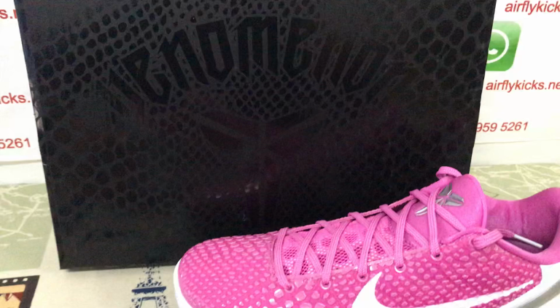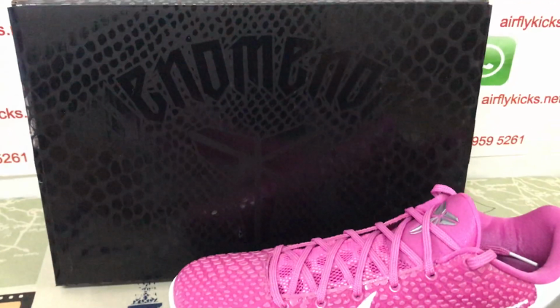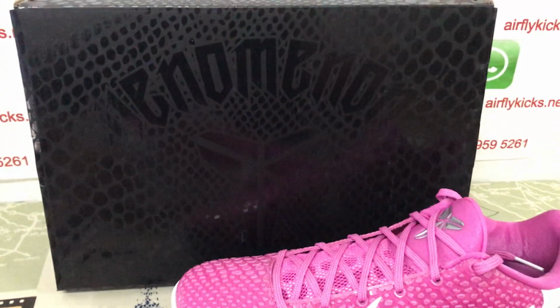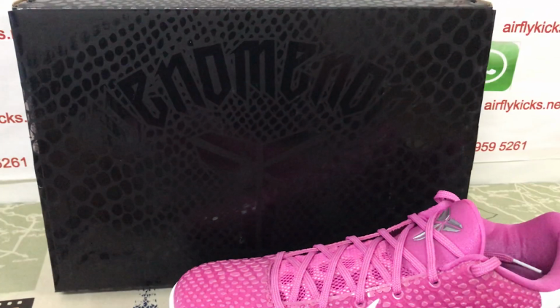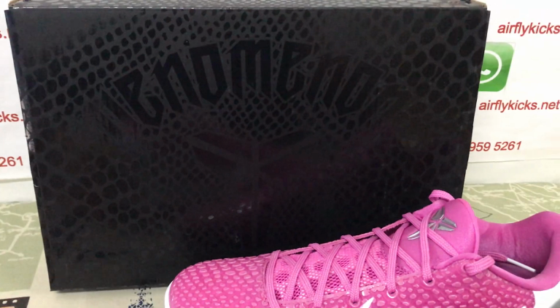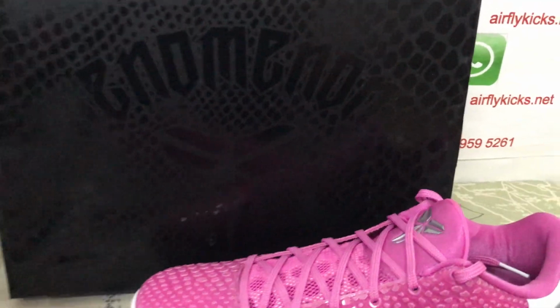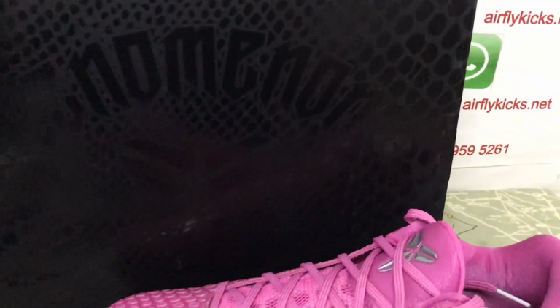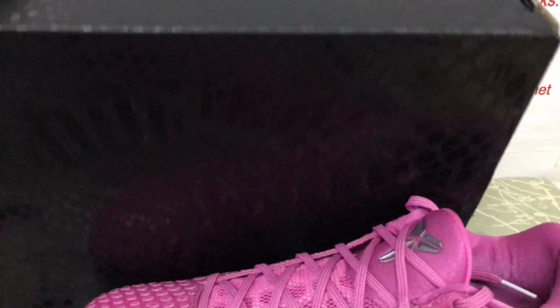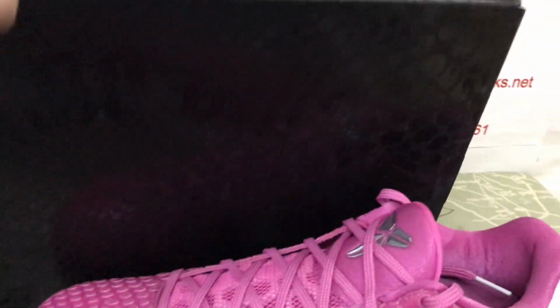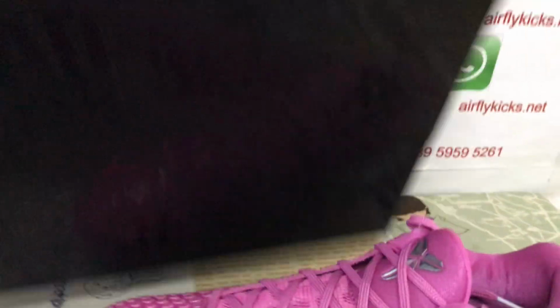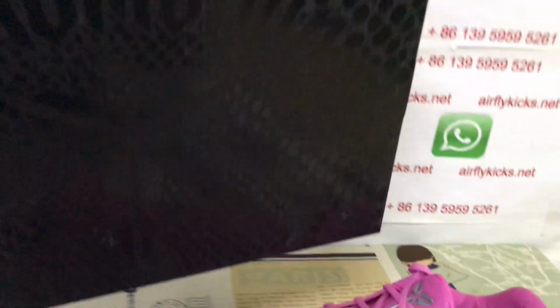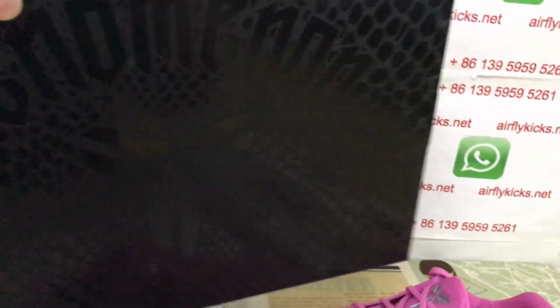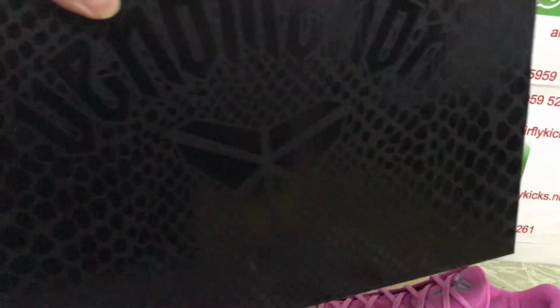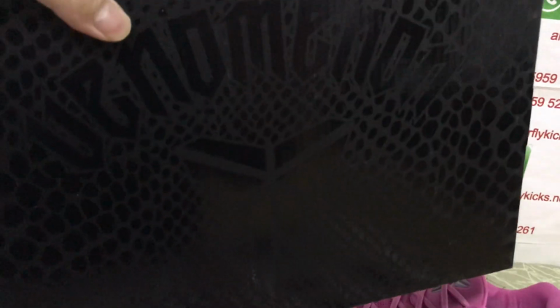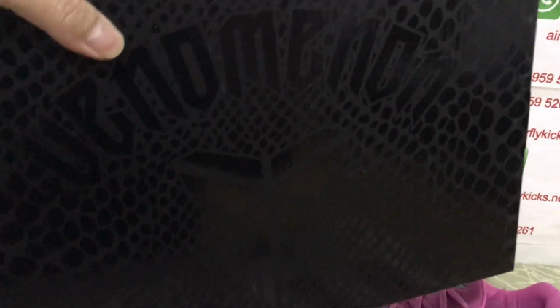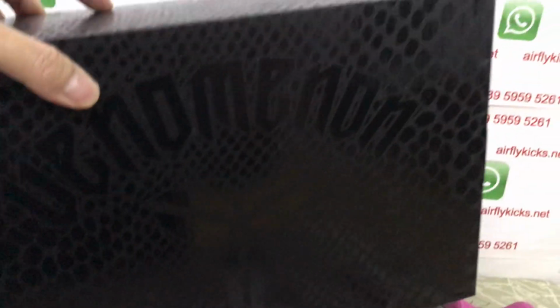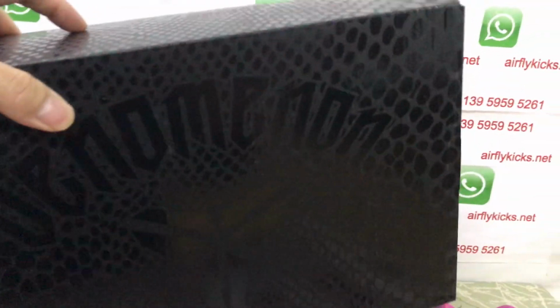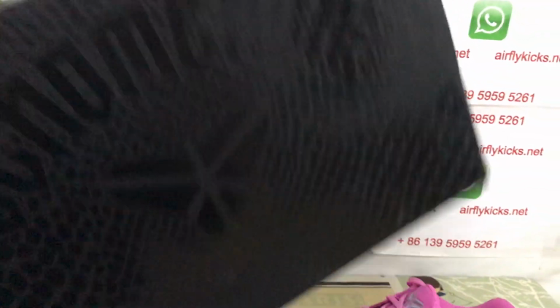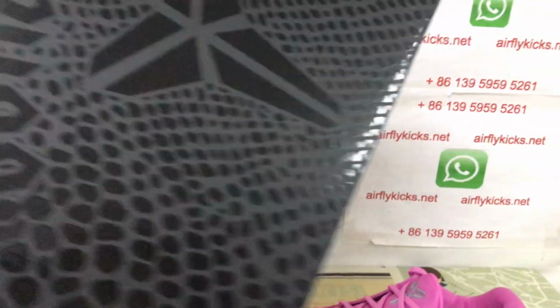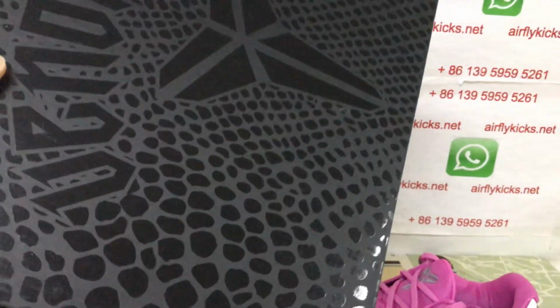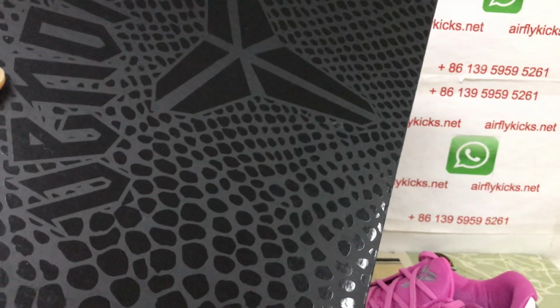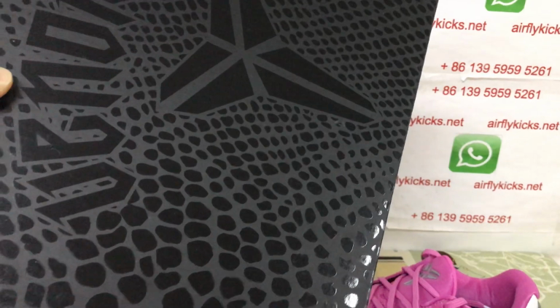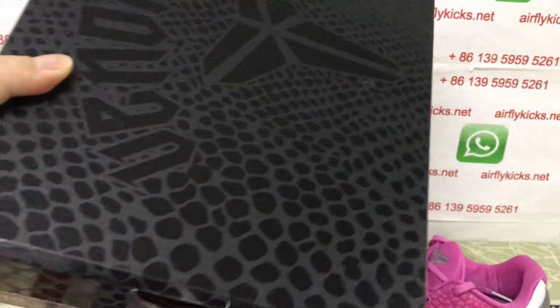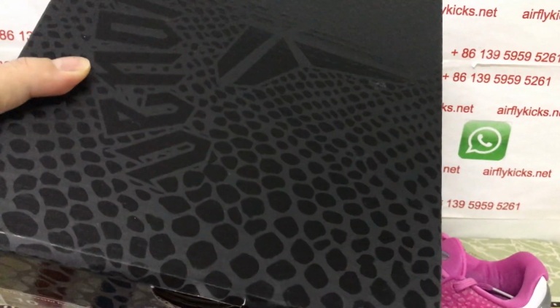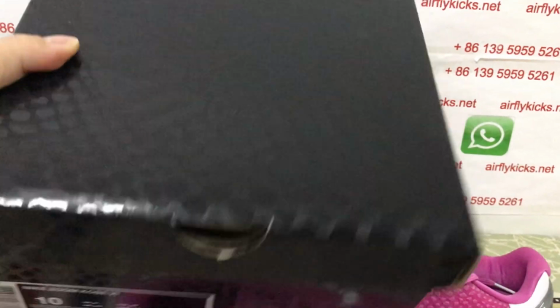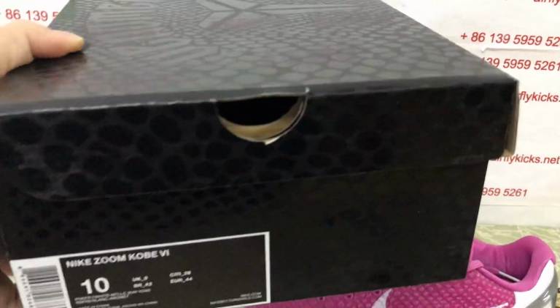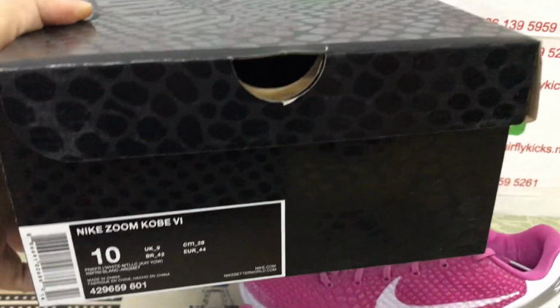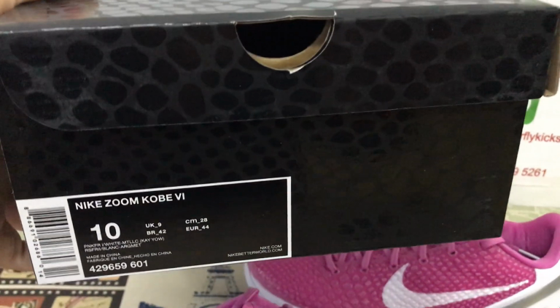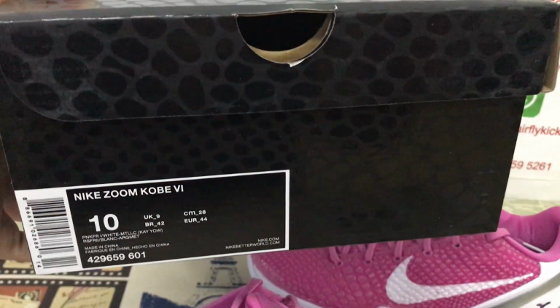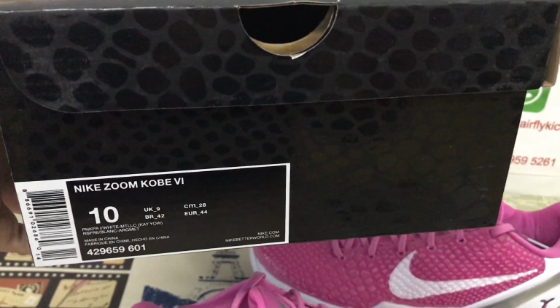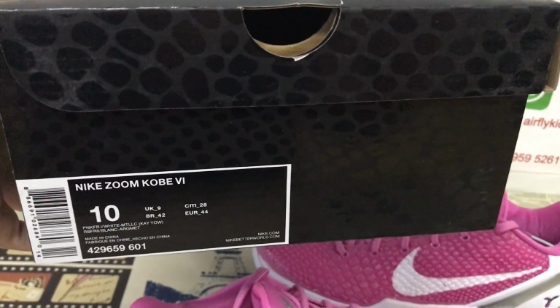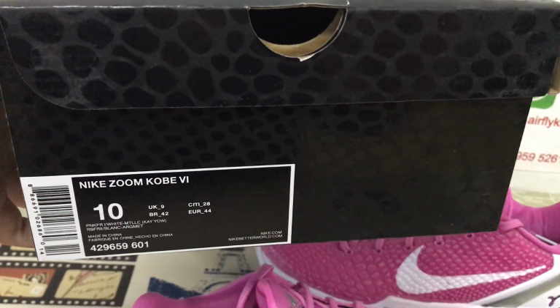Here is the shoe box — the original Kobe shoe box, and that's the box label.